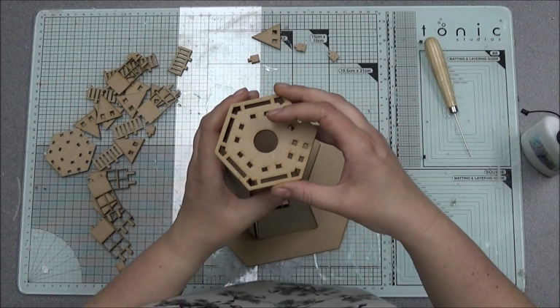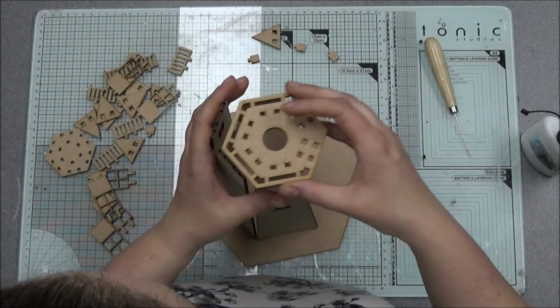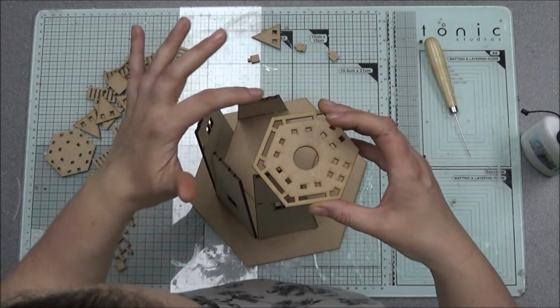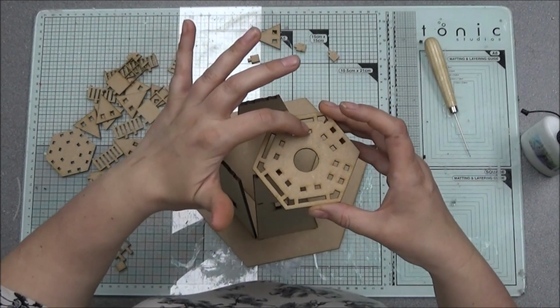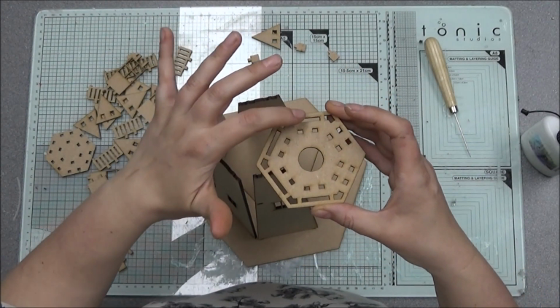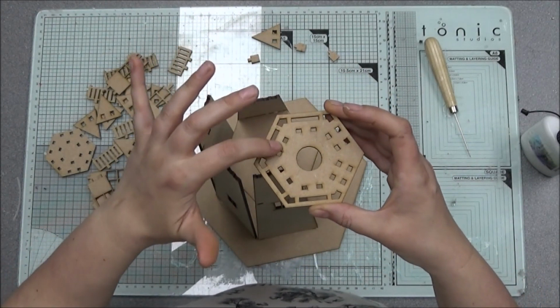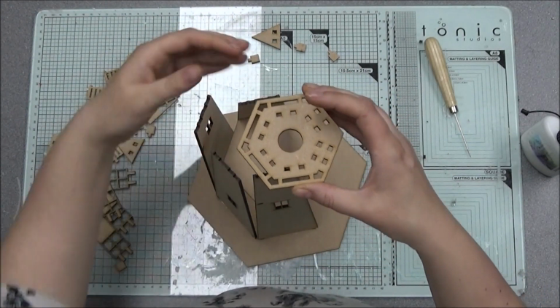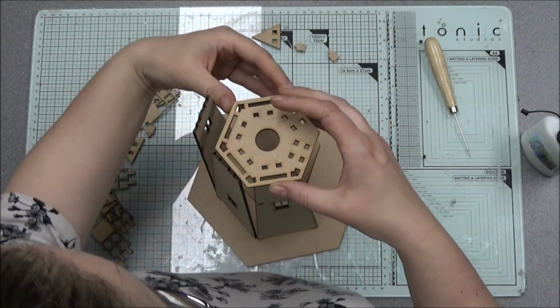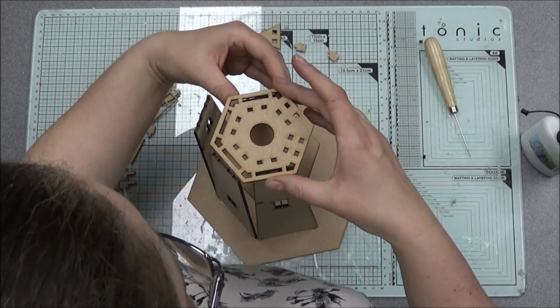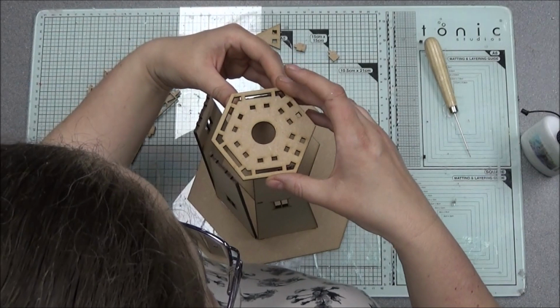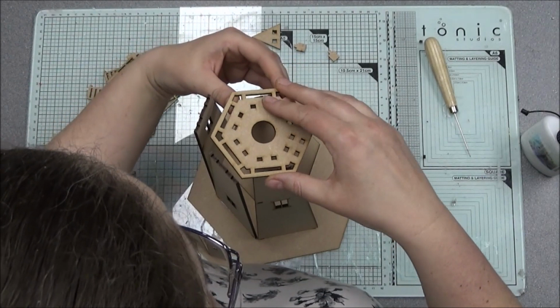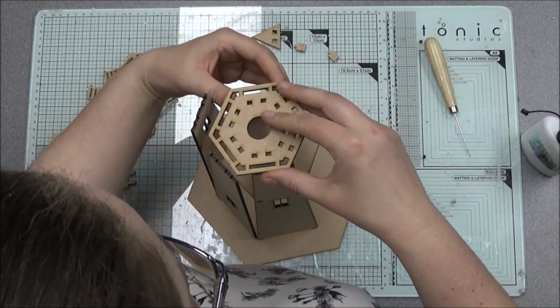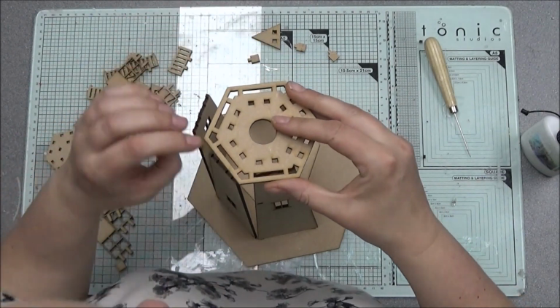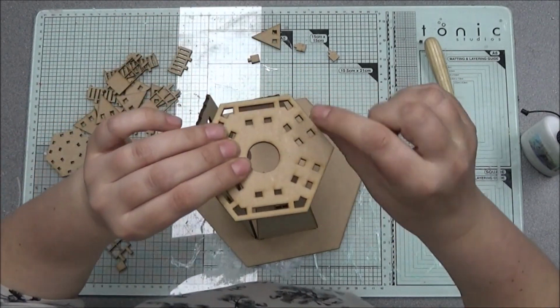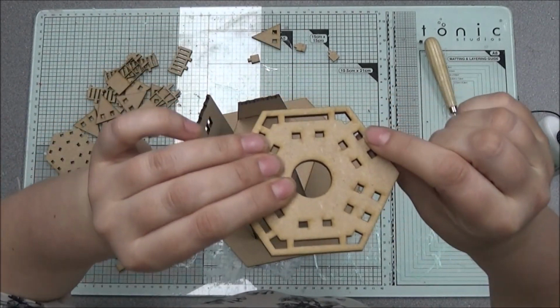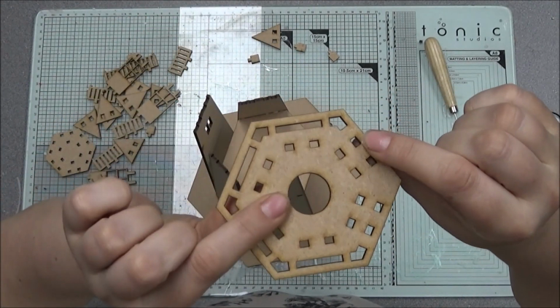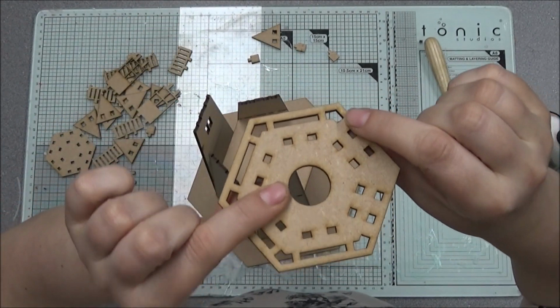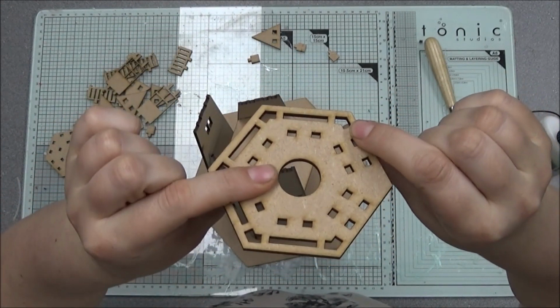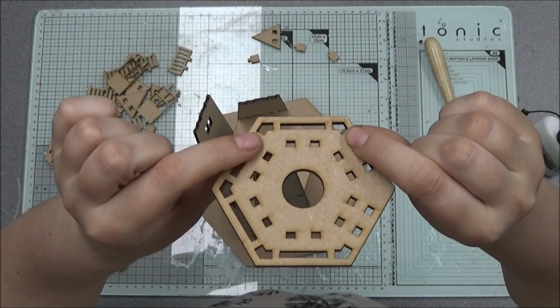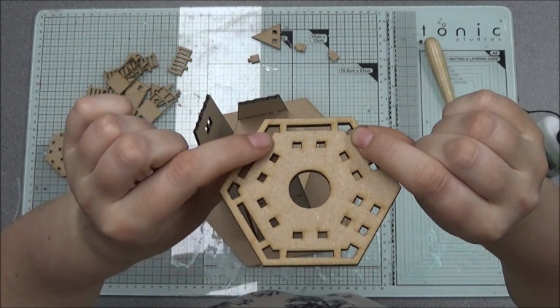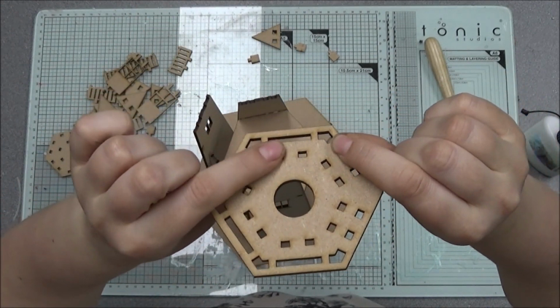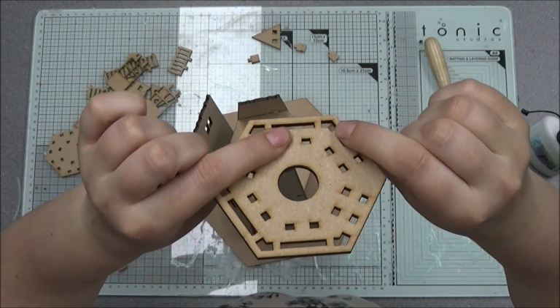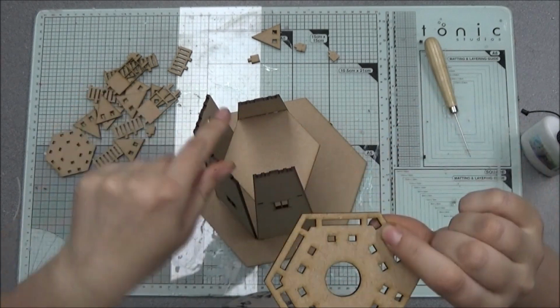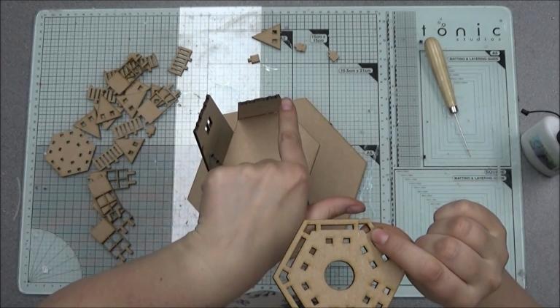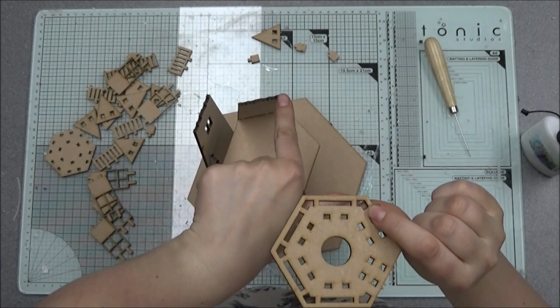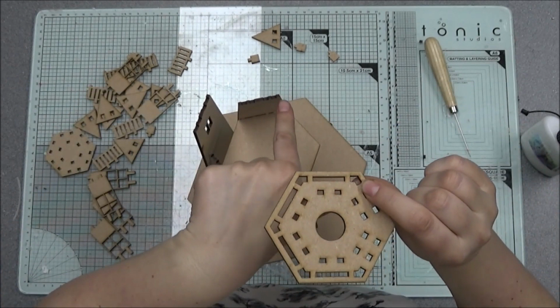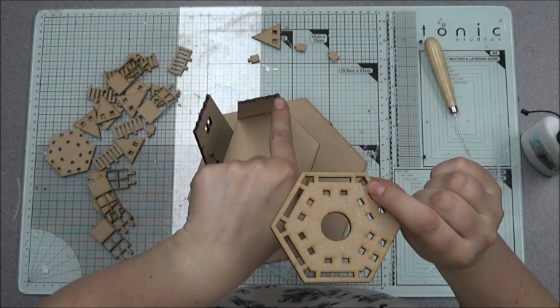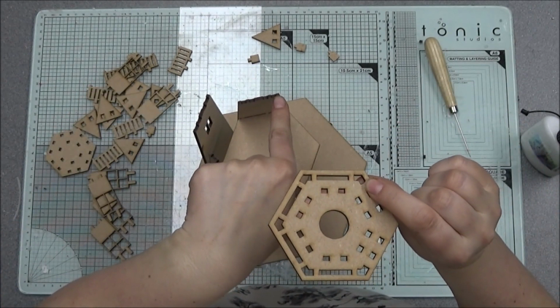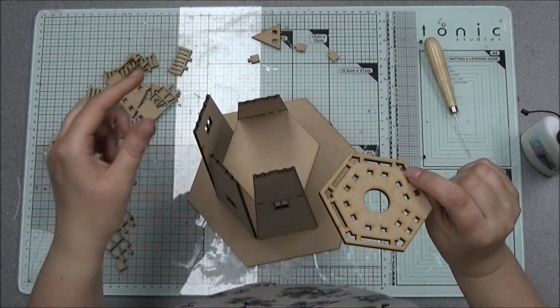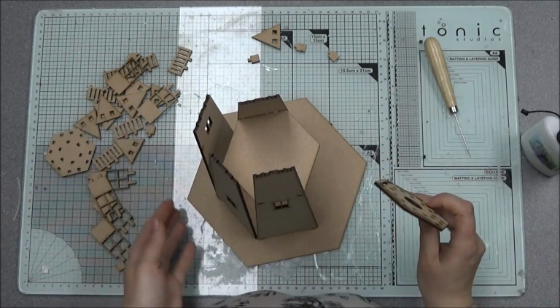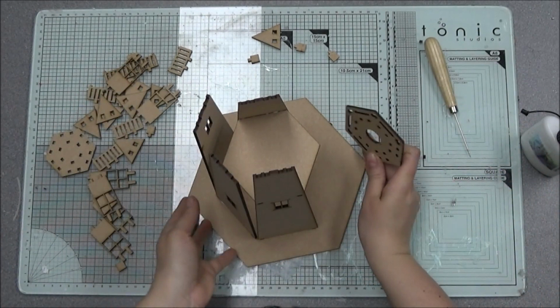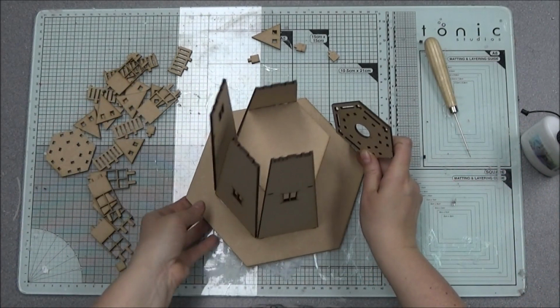All your sides will slot into these bits. Before I start, you can see there are corner bits and long bits — one part of the side here will go into a corner bit.